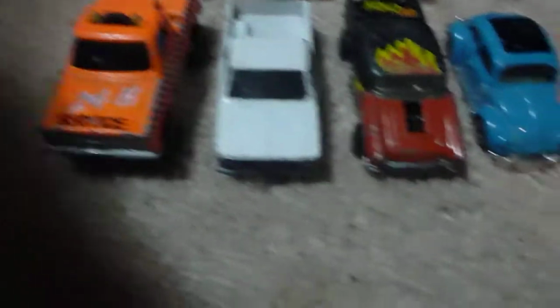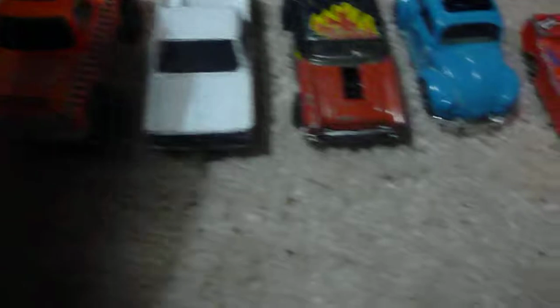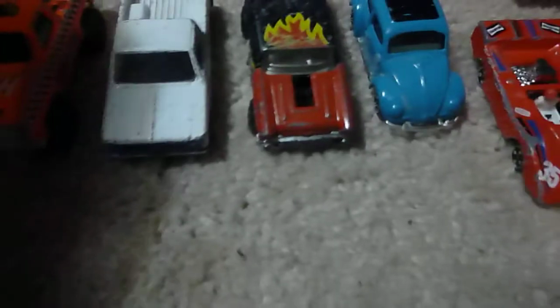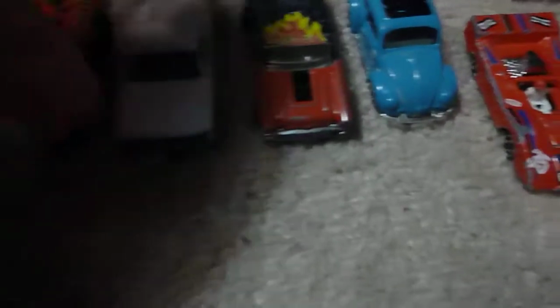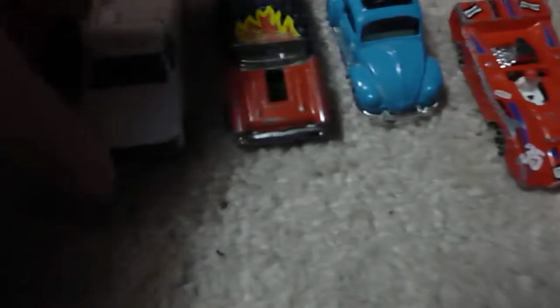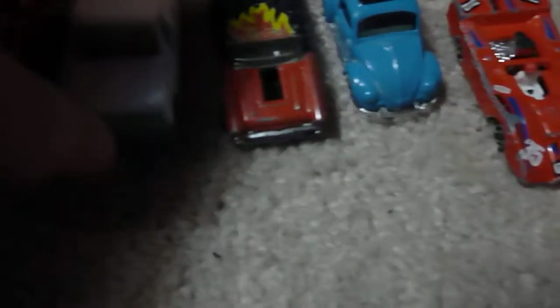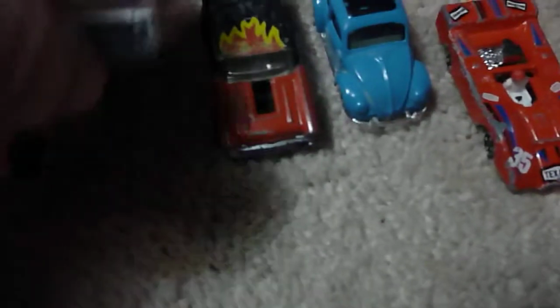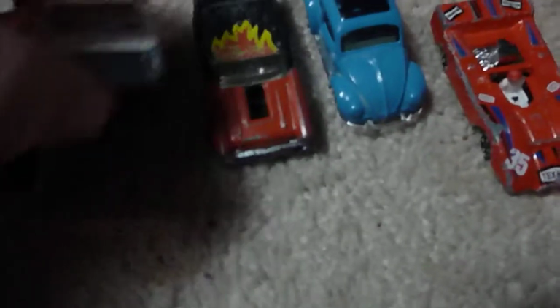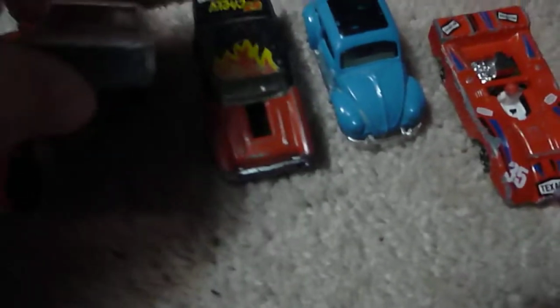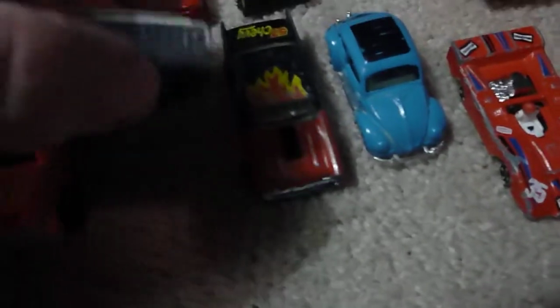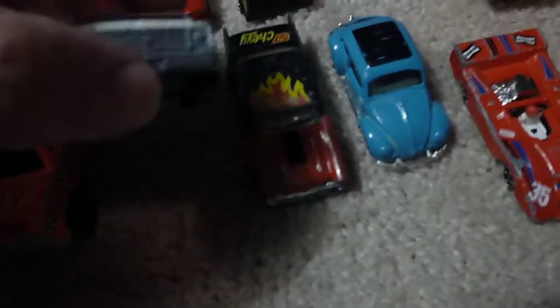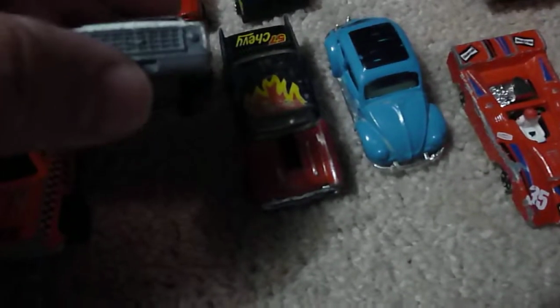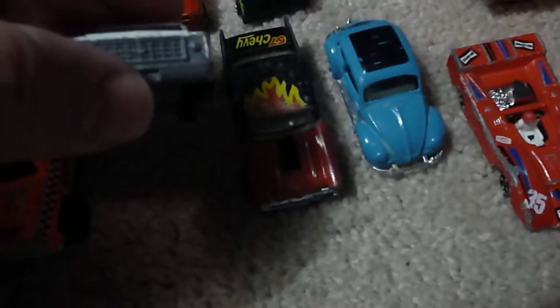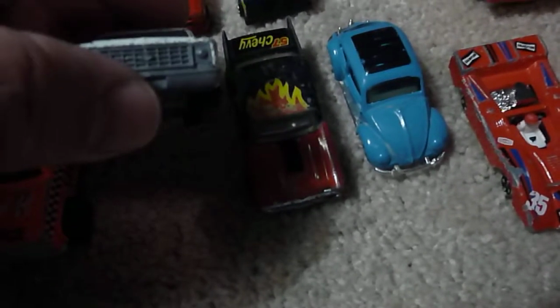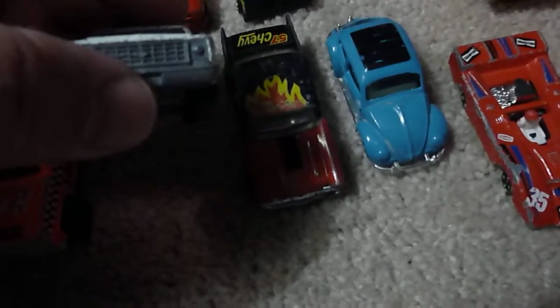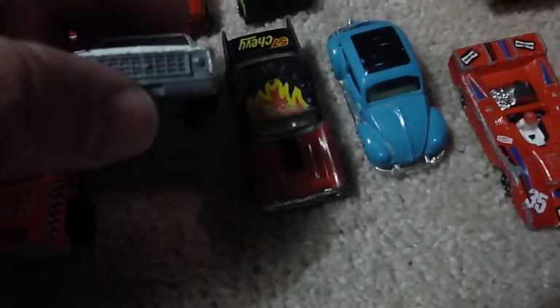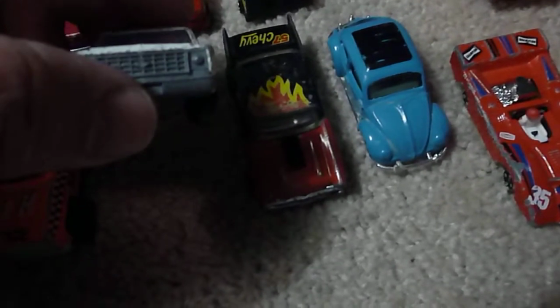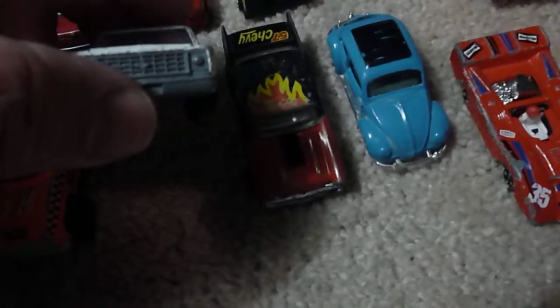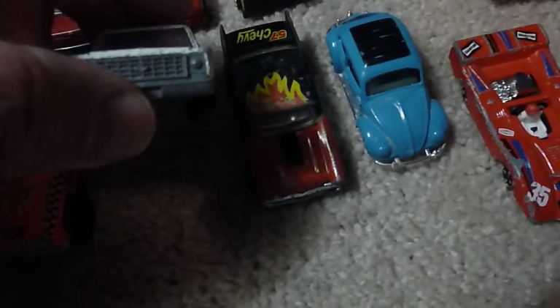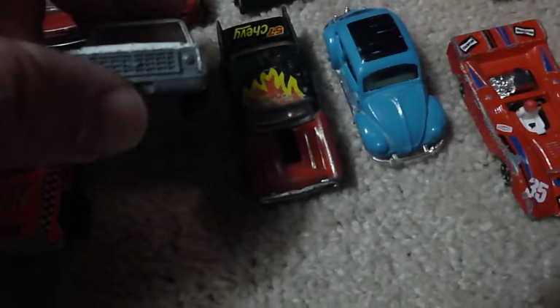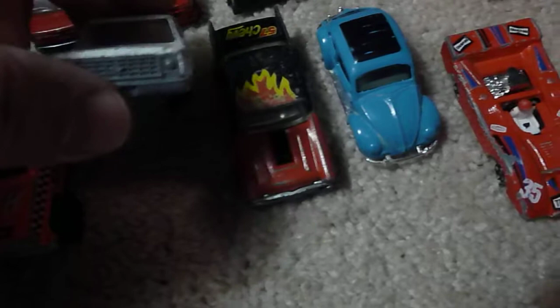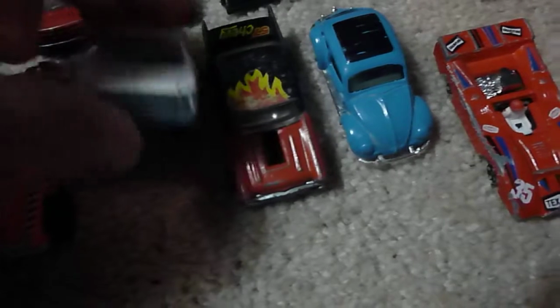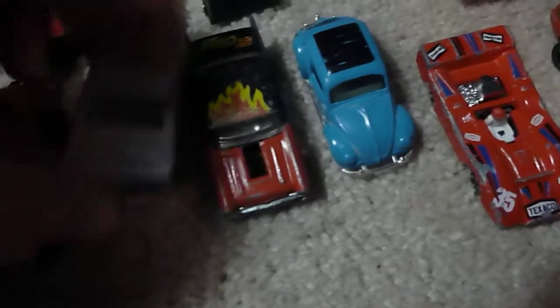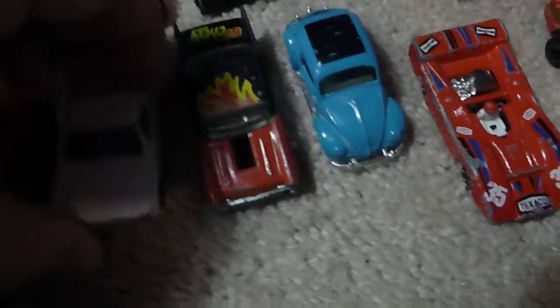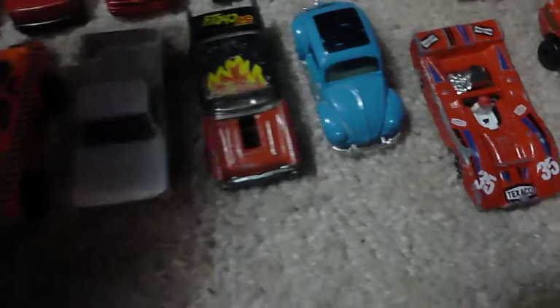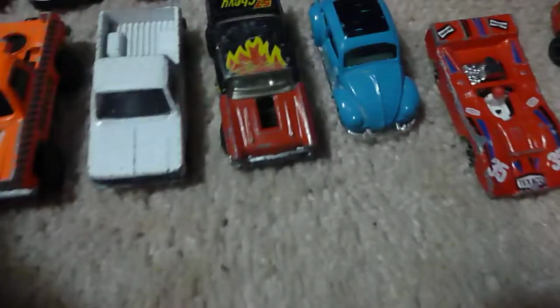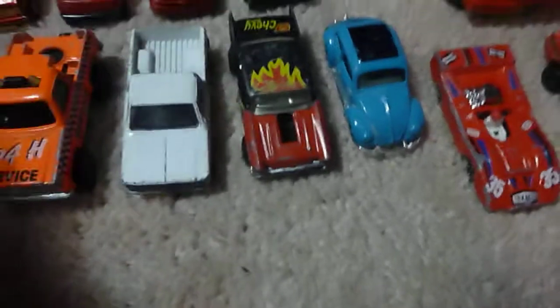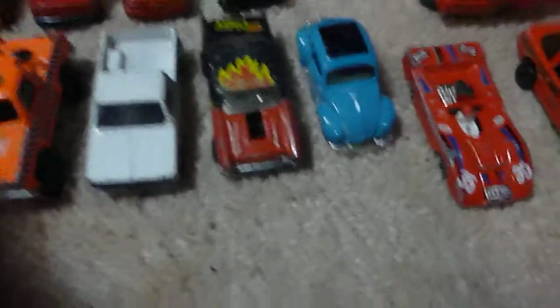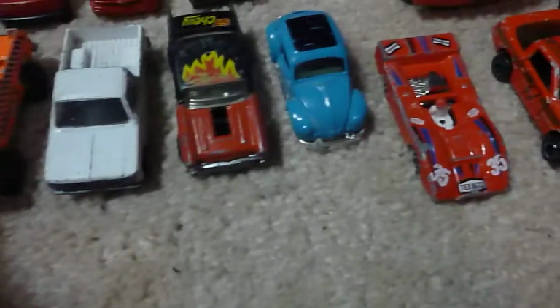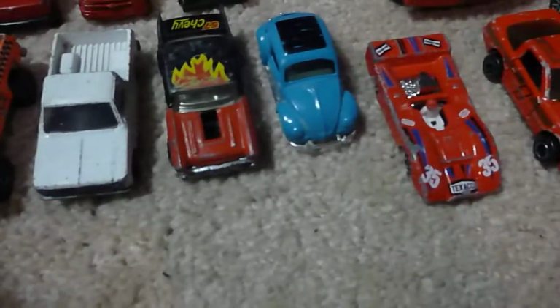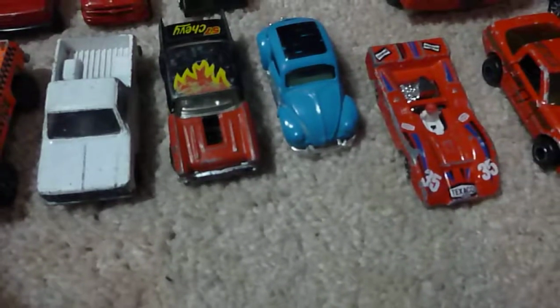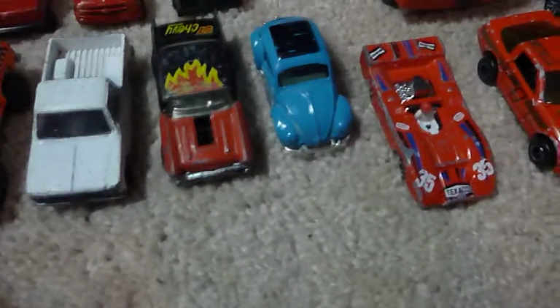Some Chevy box trucks — I like these, from about '75 to about '88 or '90 I guess you could say.